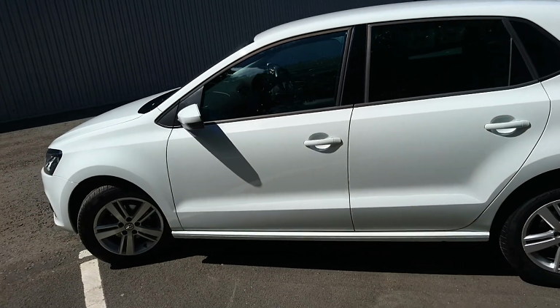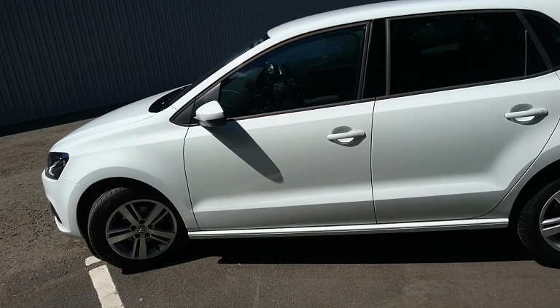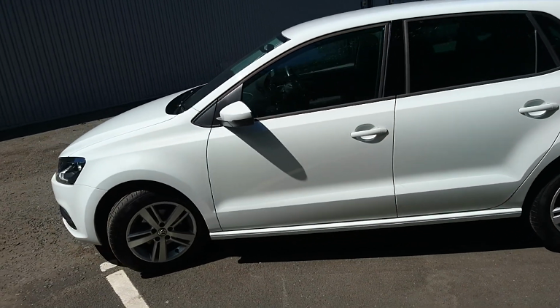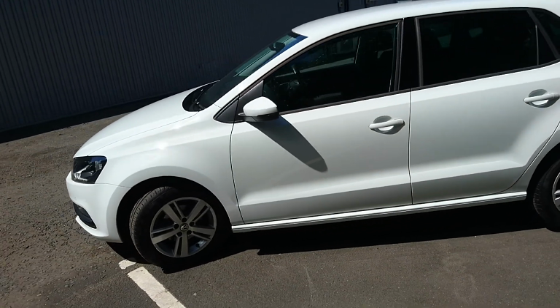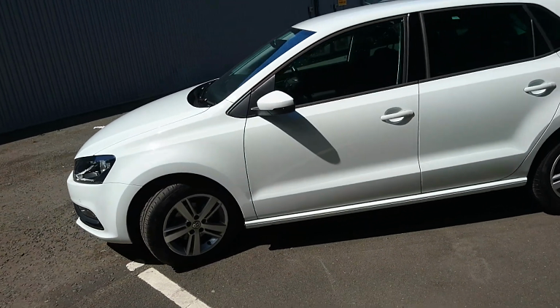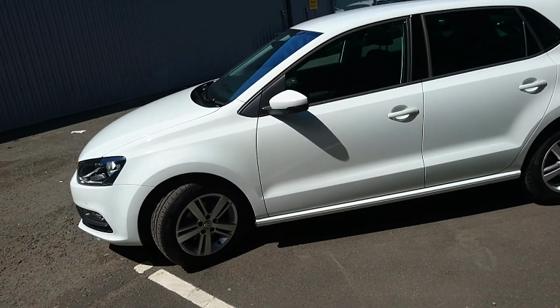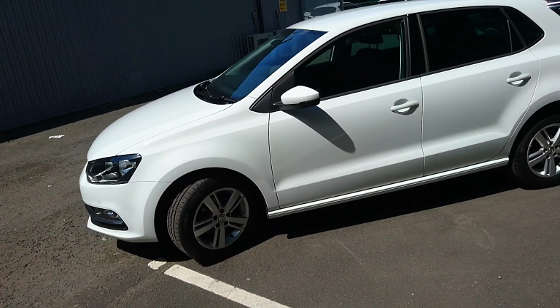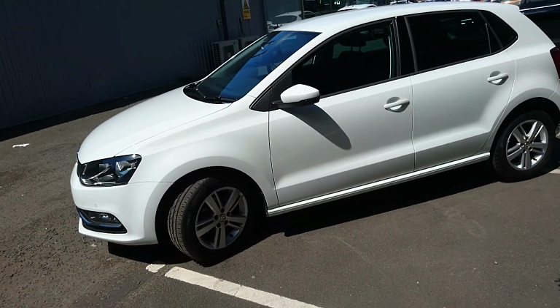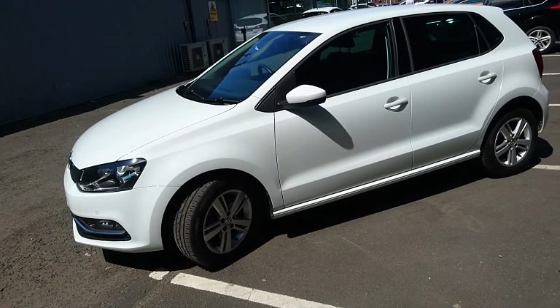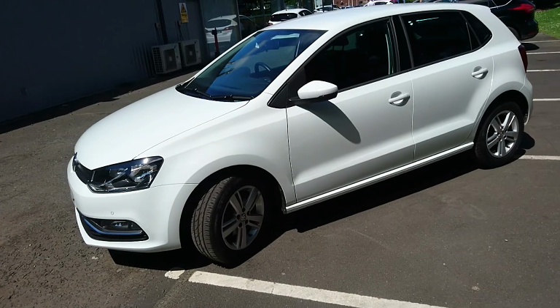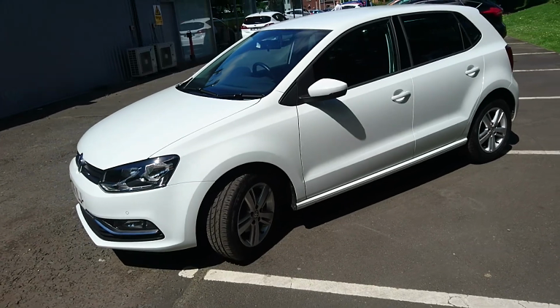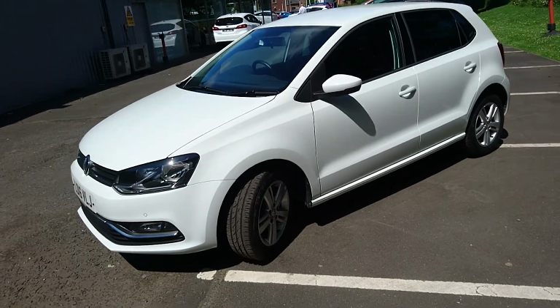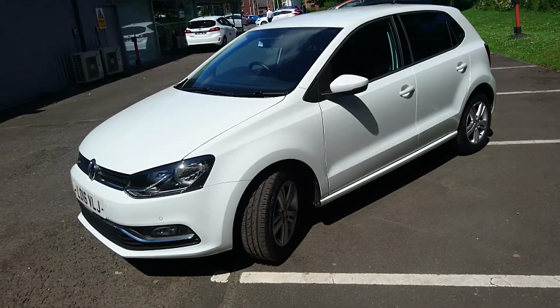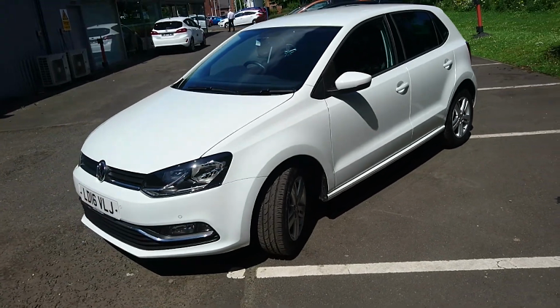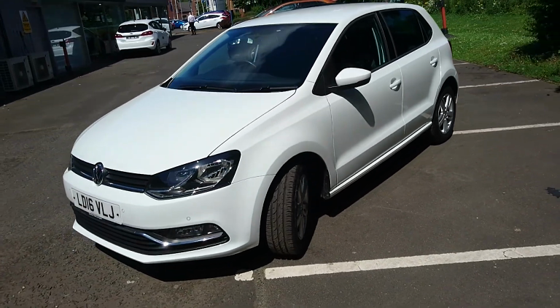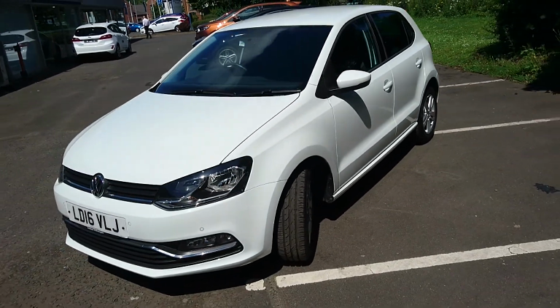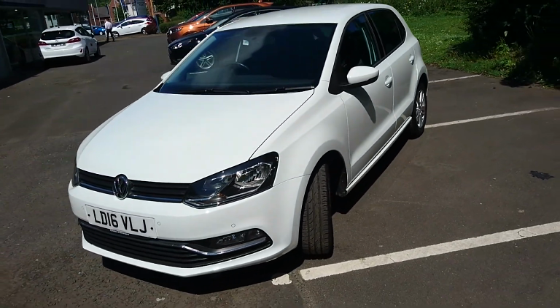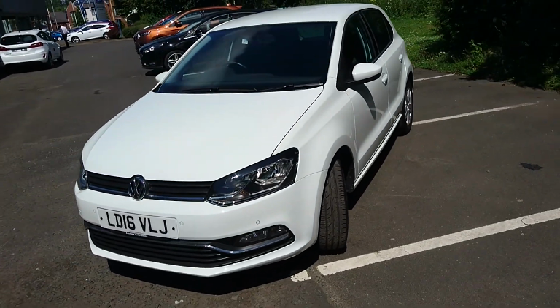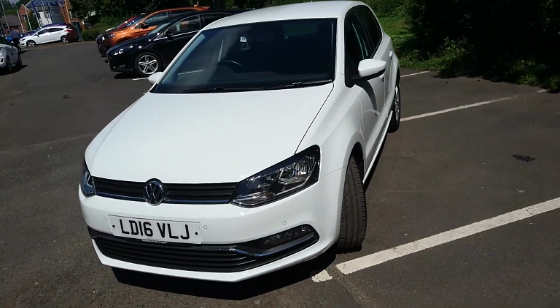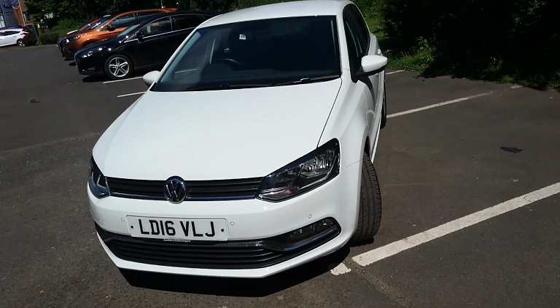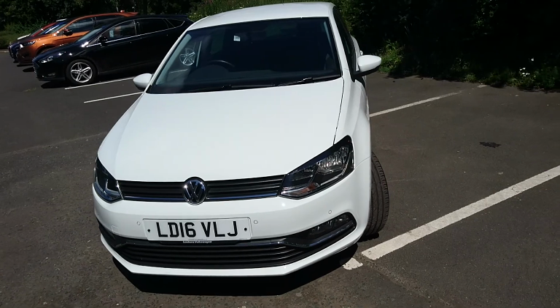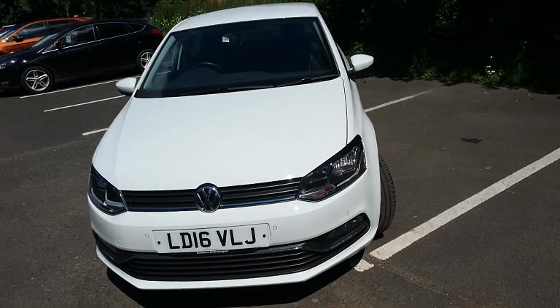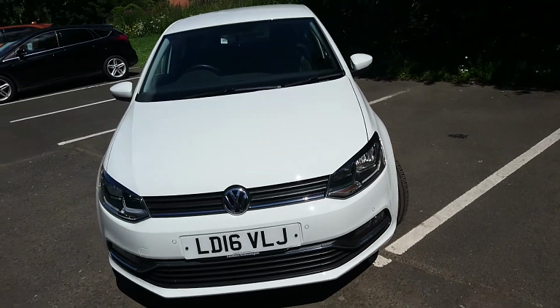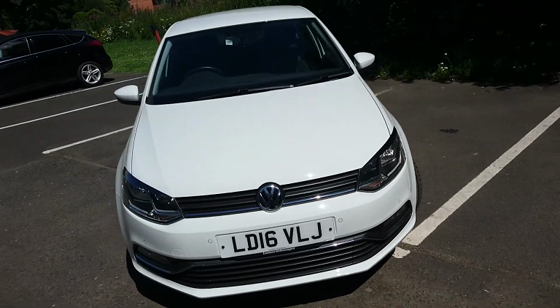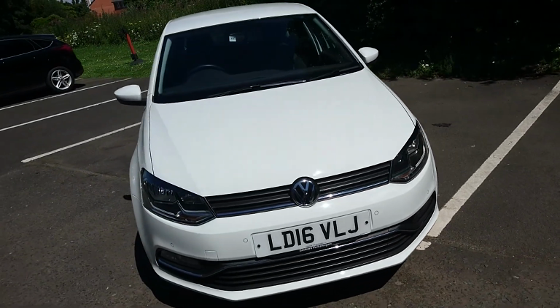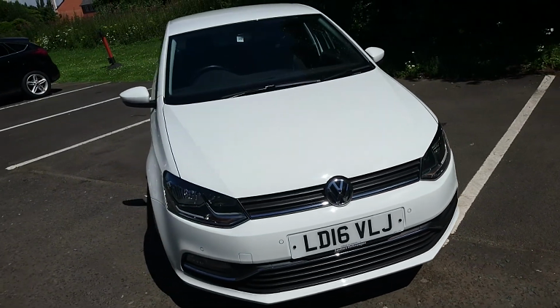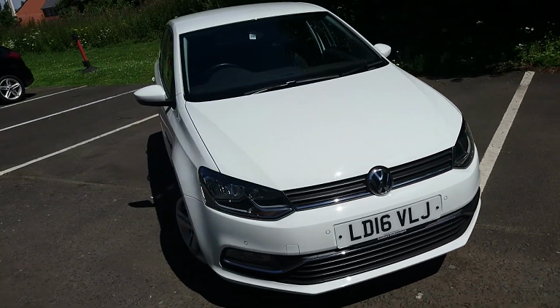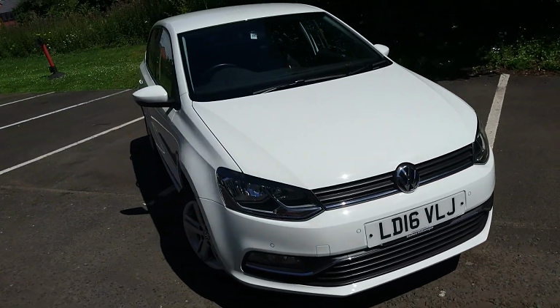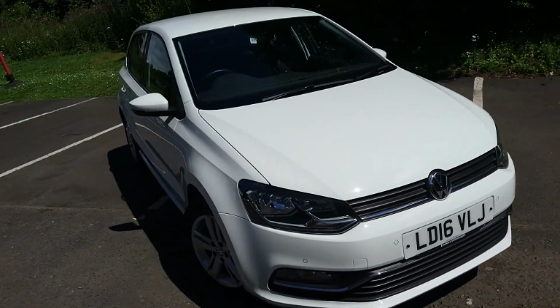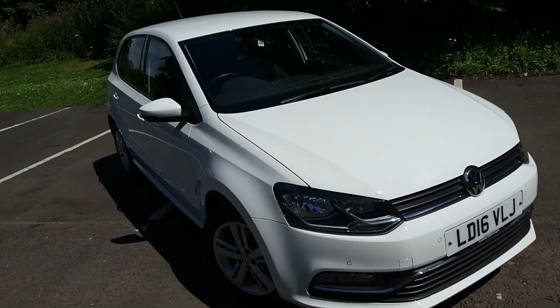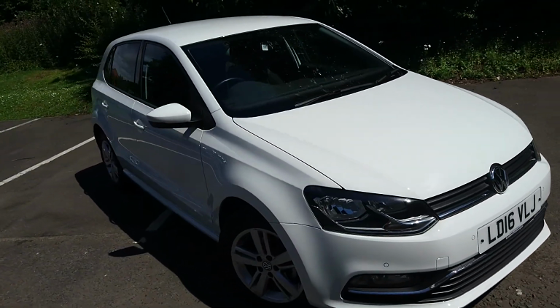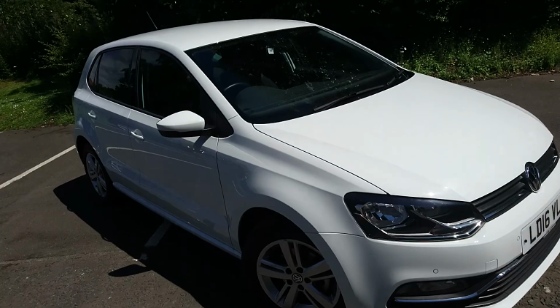It's a fantastic car for anyone who's learning to drive or was a little bit nervous to be on the road. They're very easy to drive and very economical.